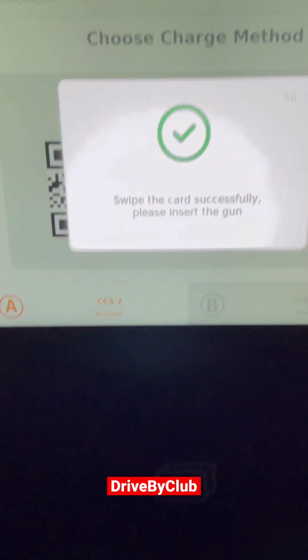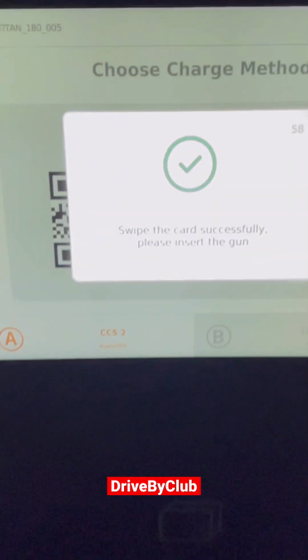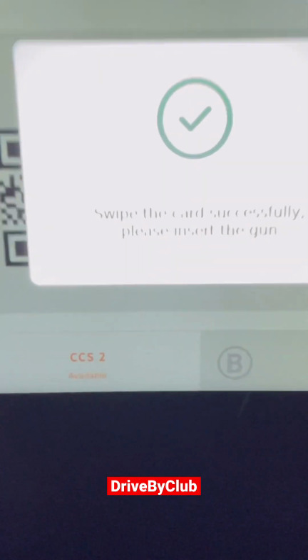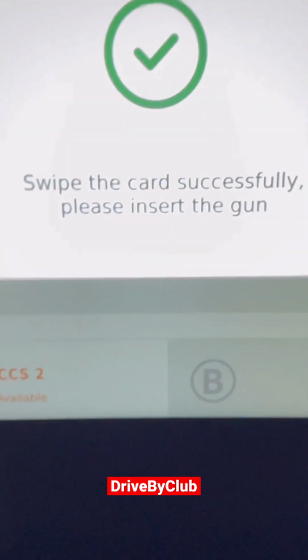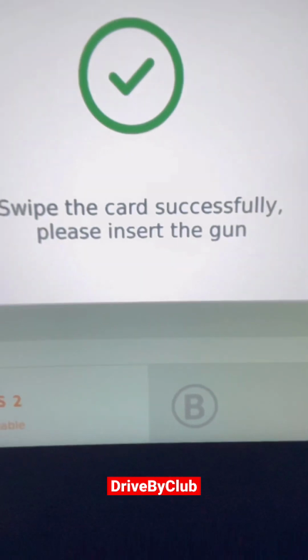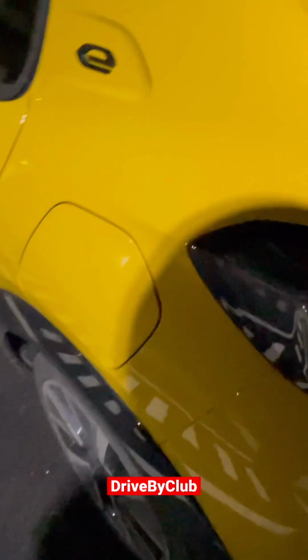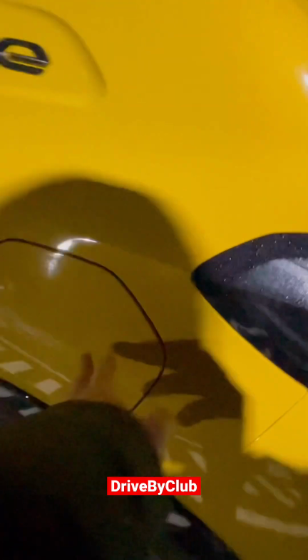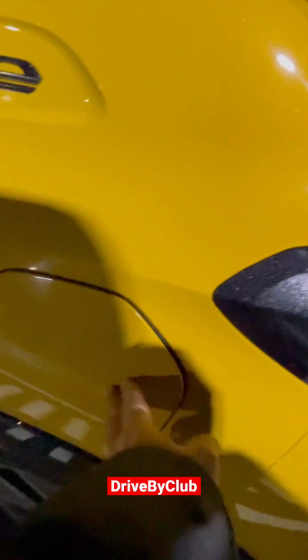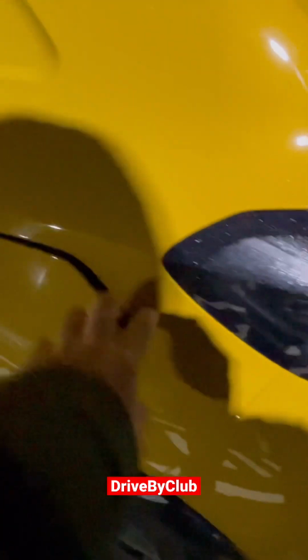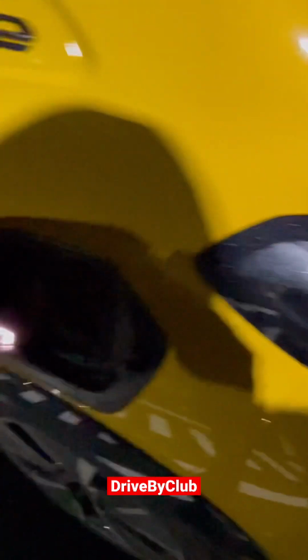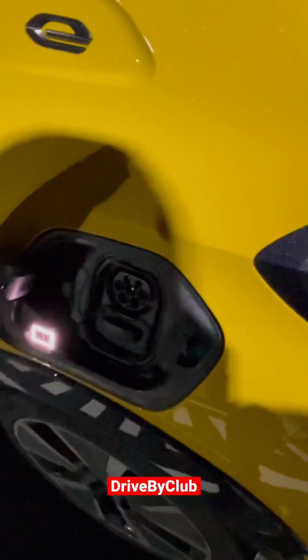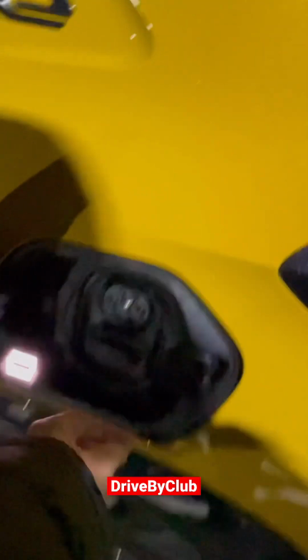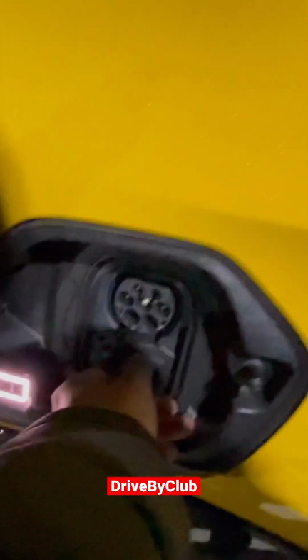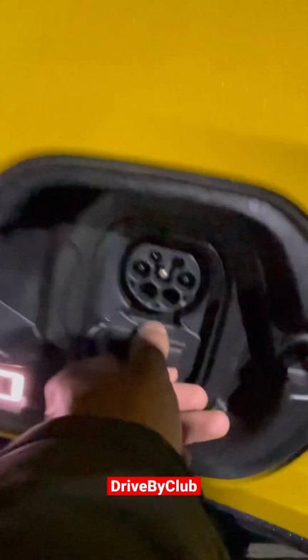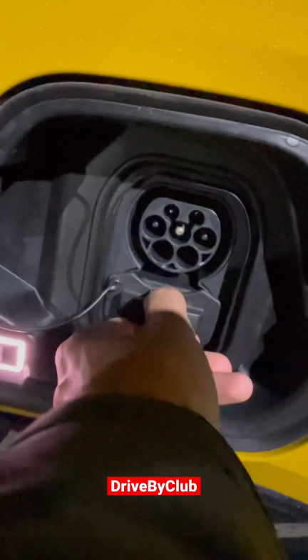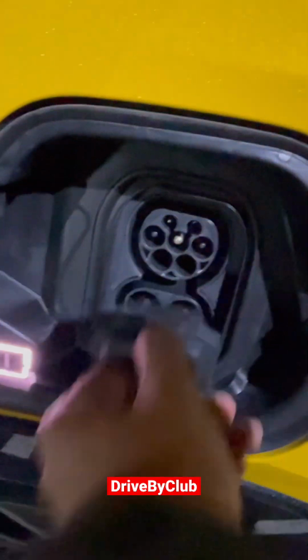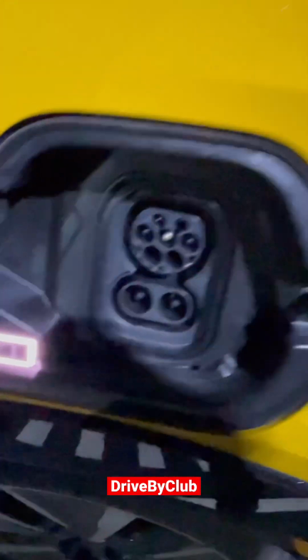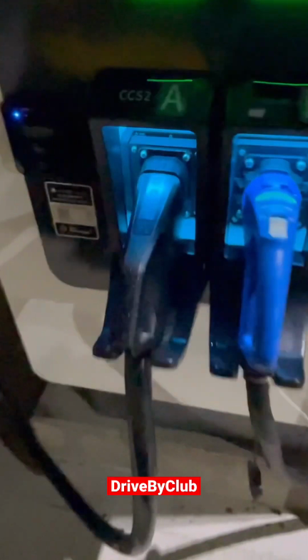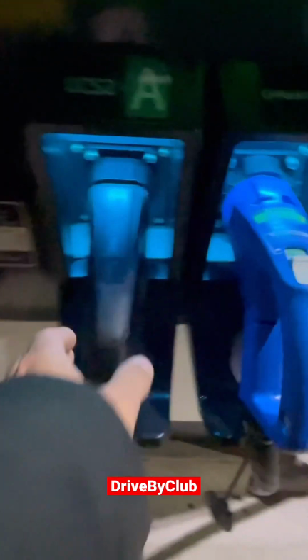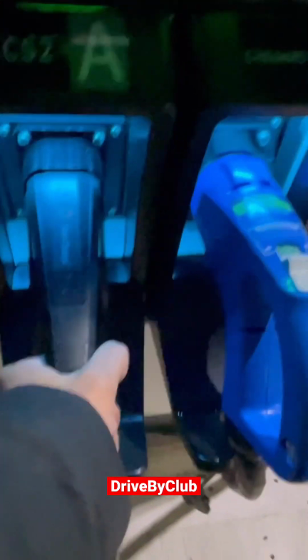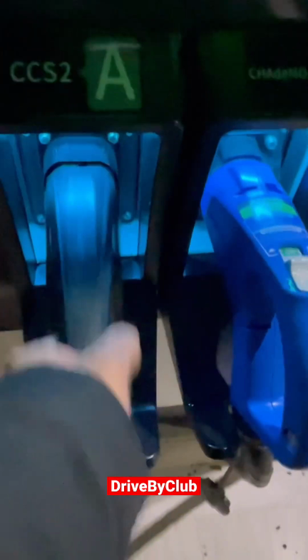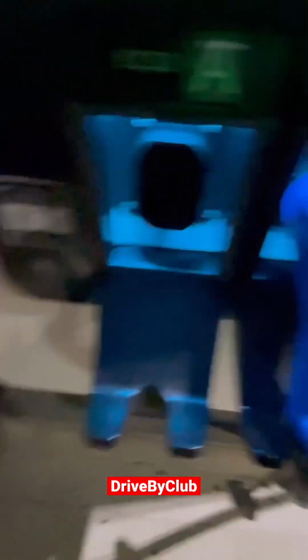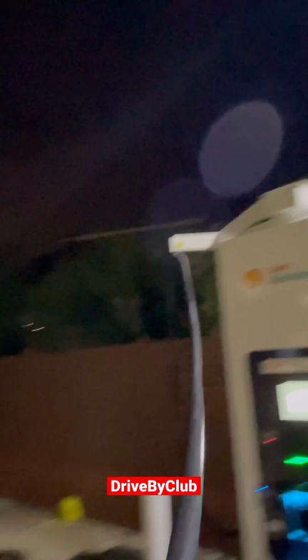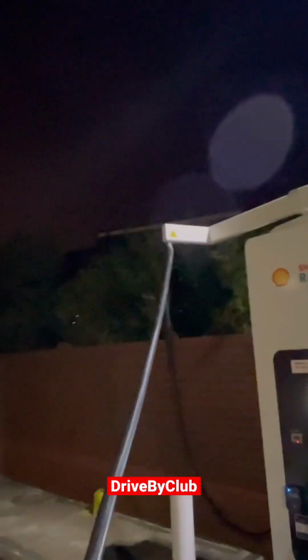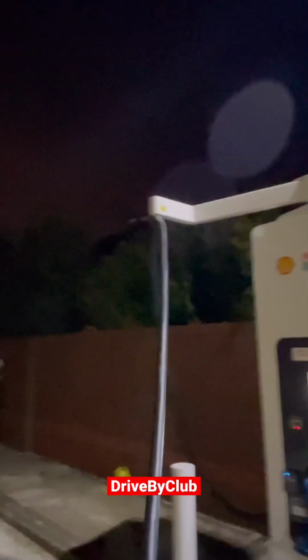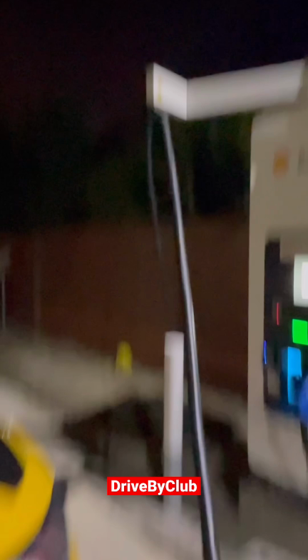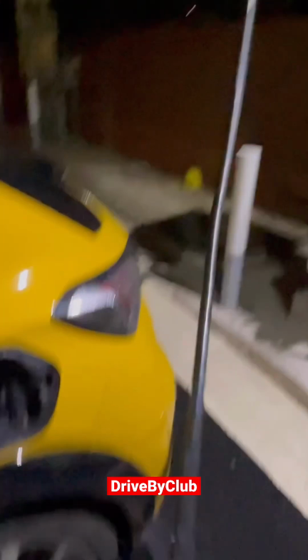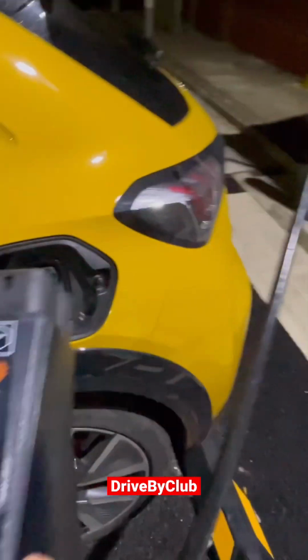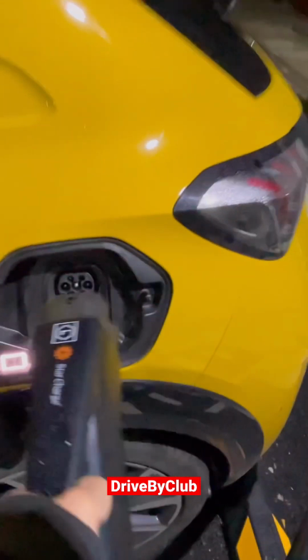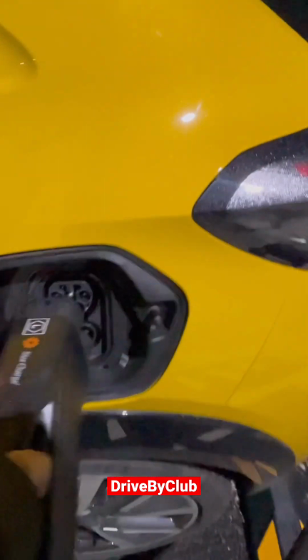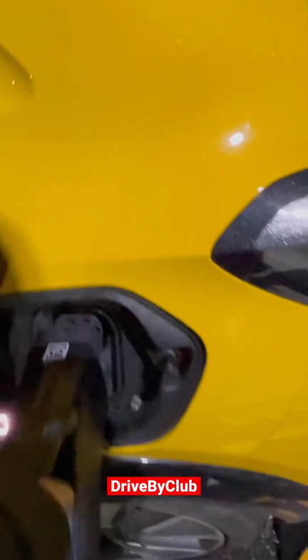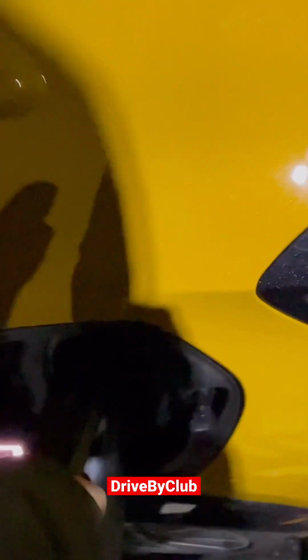Now it says pick up the gun and insert it into the cab. Before you do that, you need to open this because I'm using the fast charger. Unplug that, grab the gun, swing that around, and plug it in.